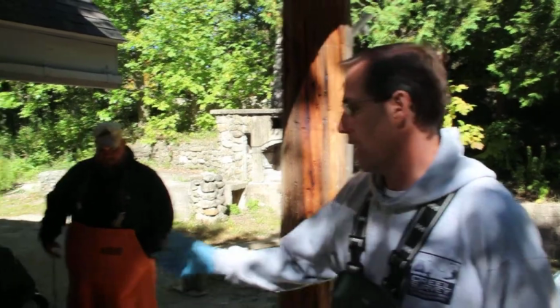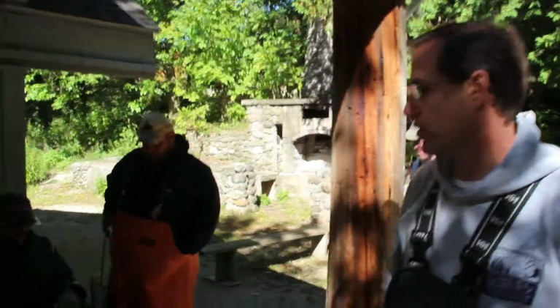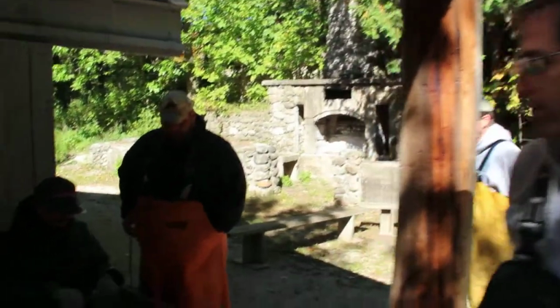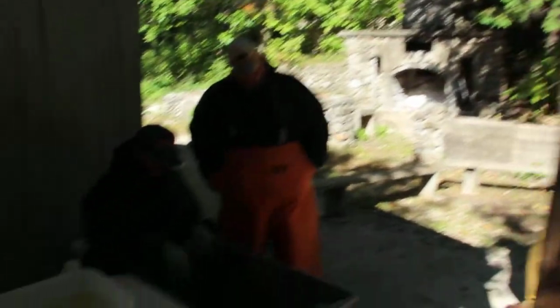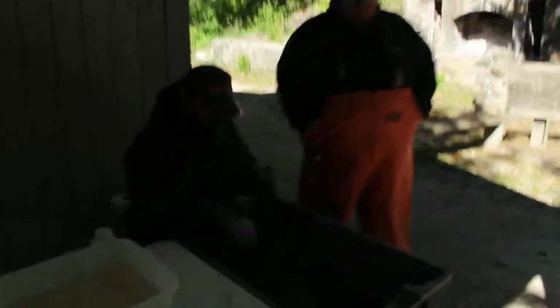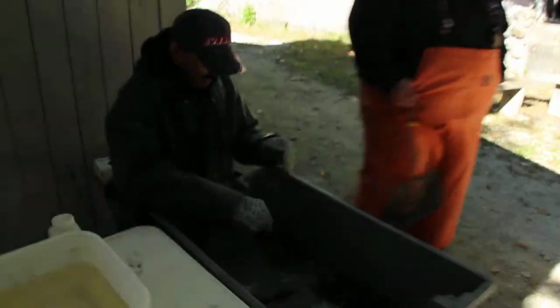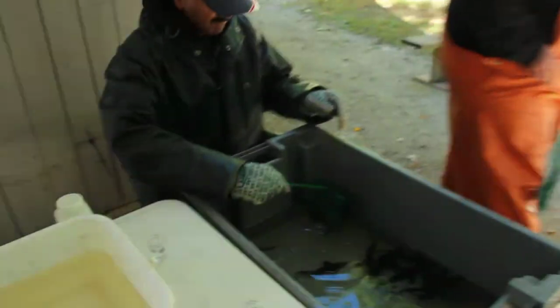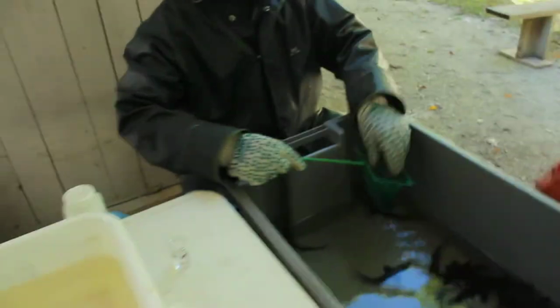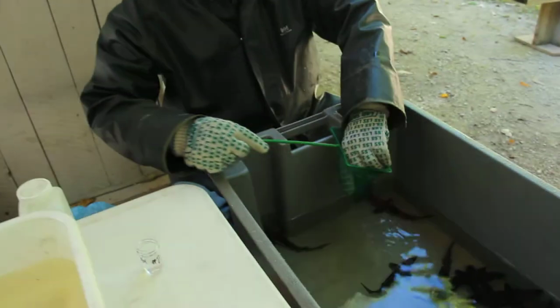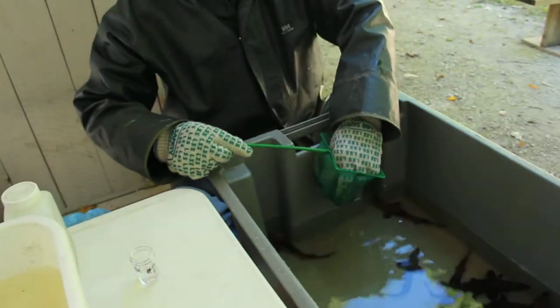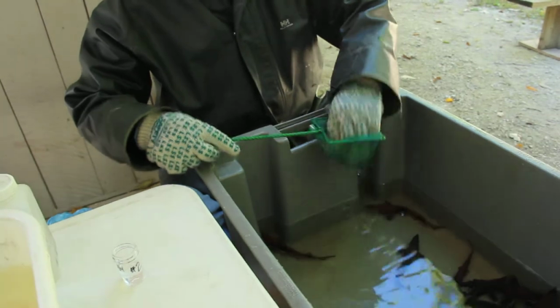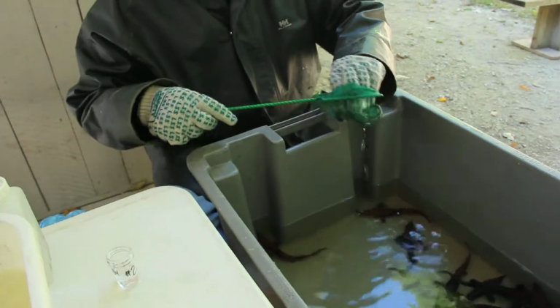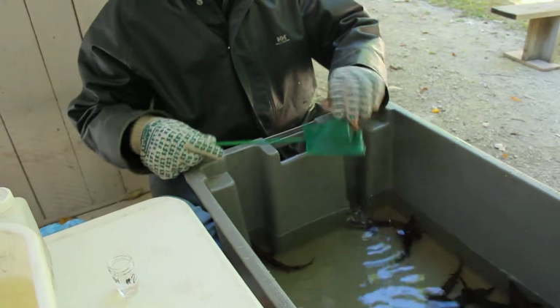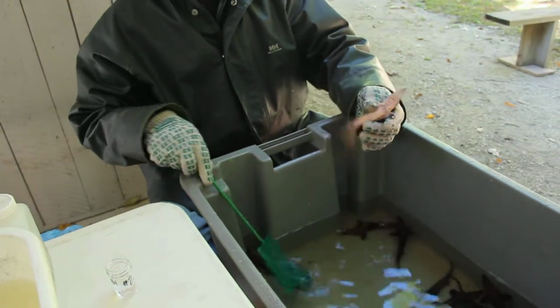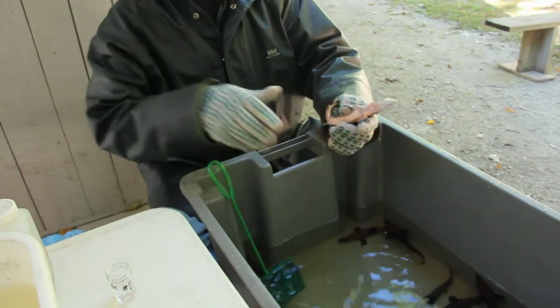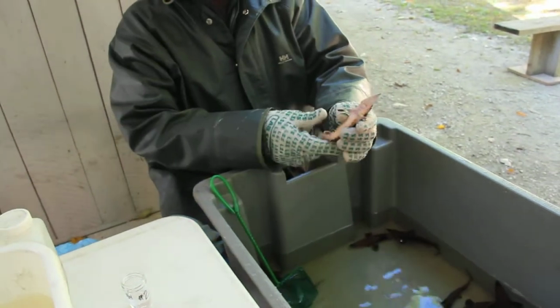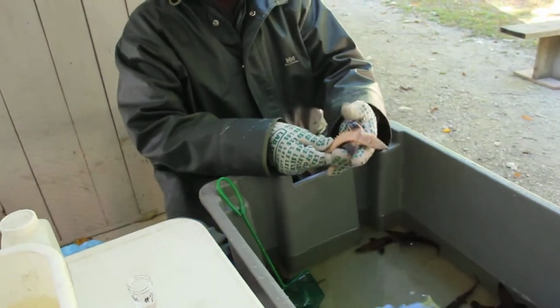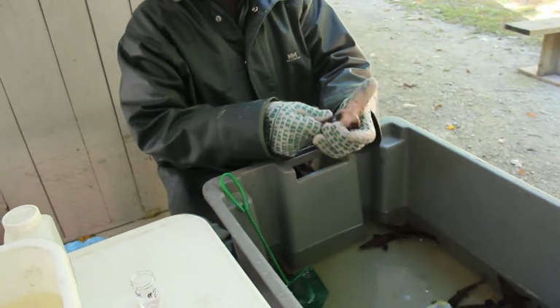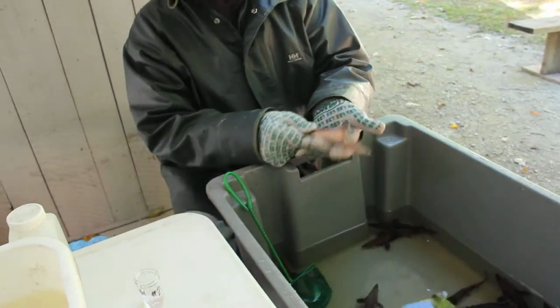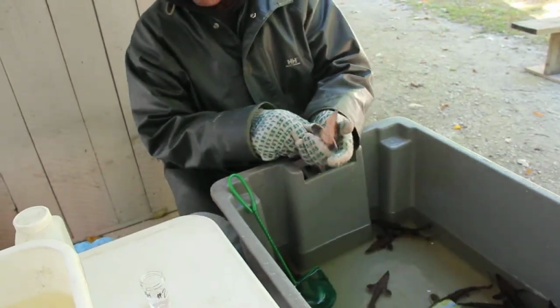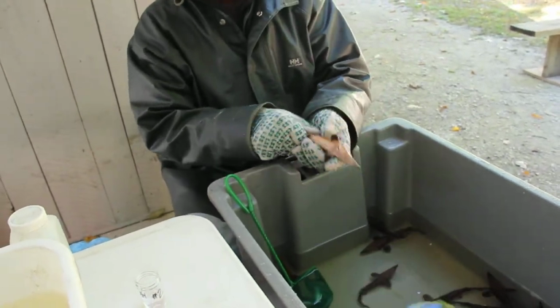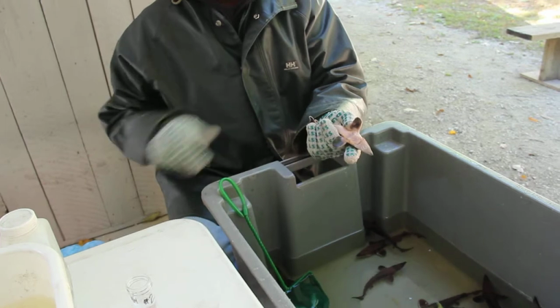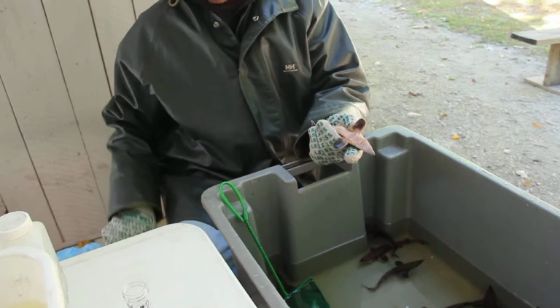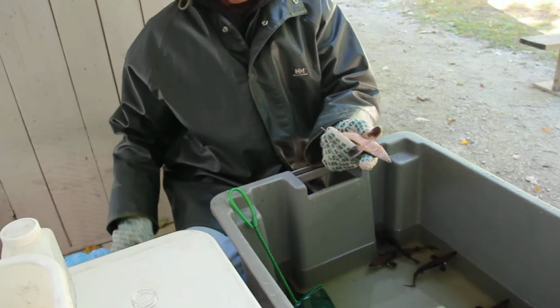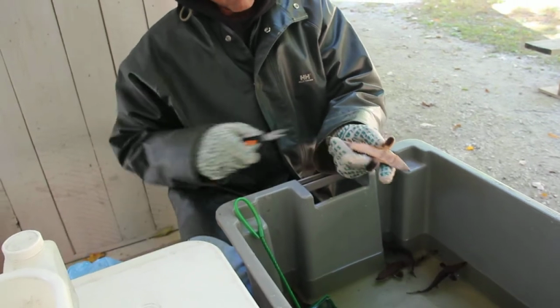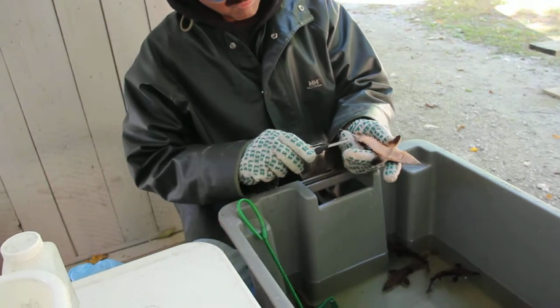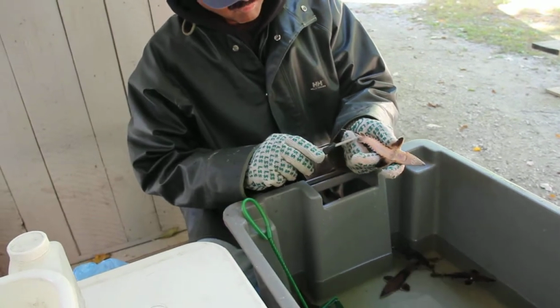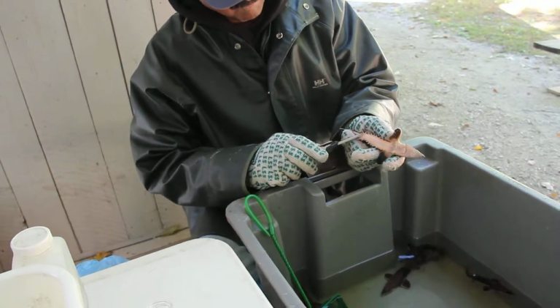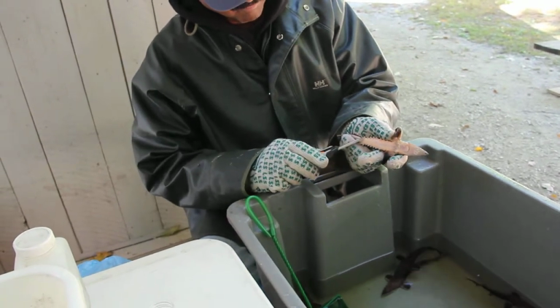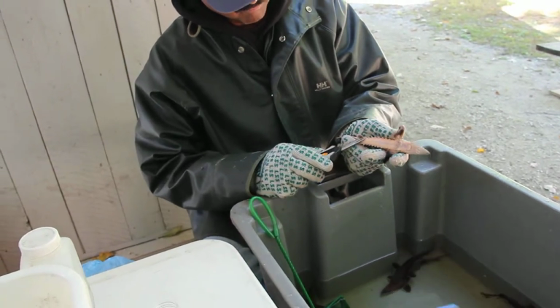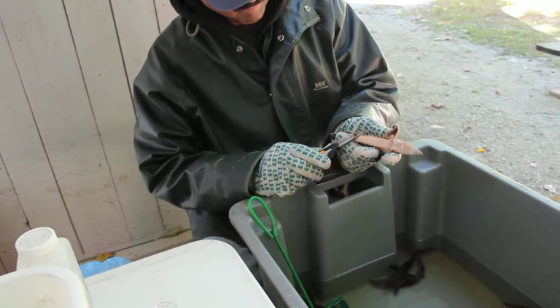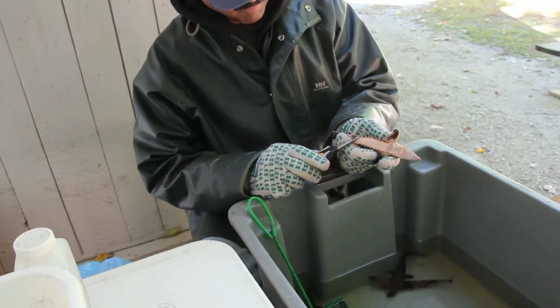The first step in the process, we actually double mark the lake sturgeon. Pradeep here is given a right ventral fin clip, and that way when we catch it out in the wild we know that it came from this sturgeon facility.